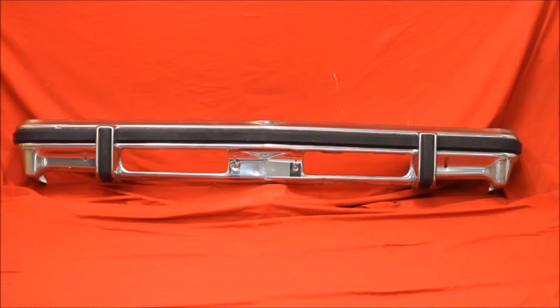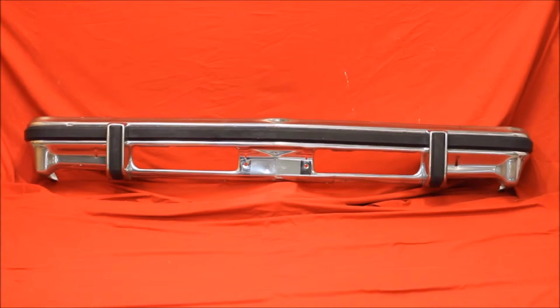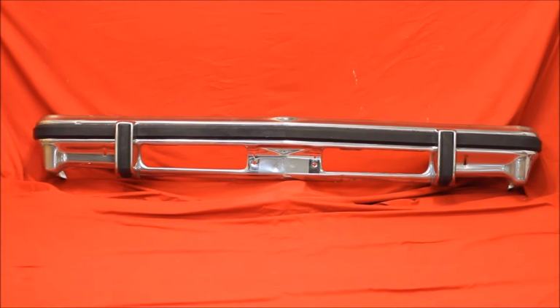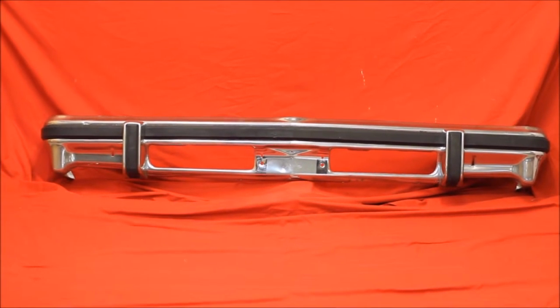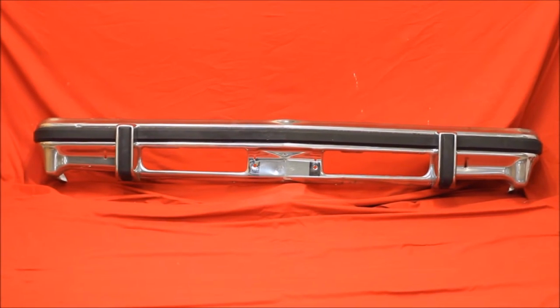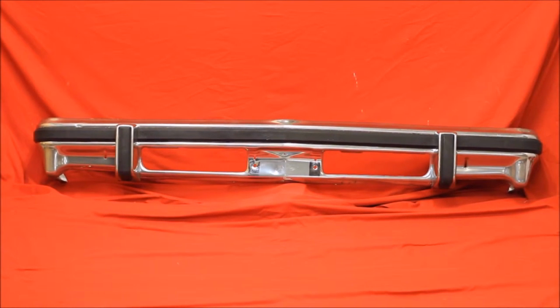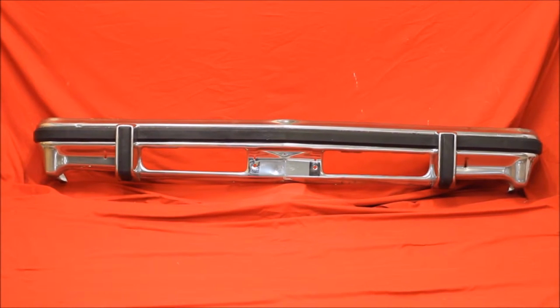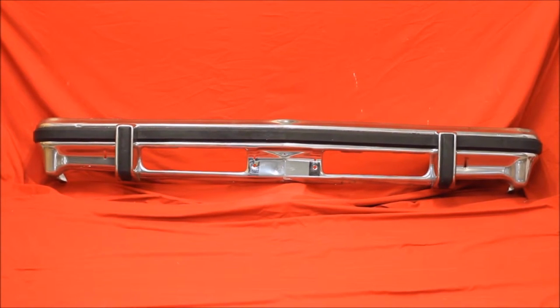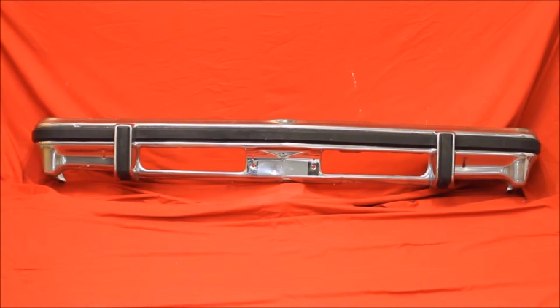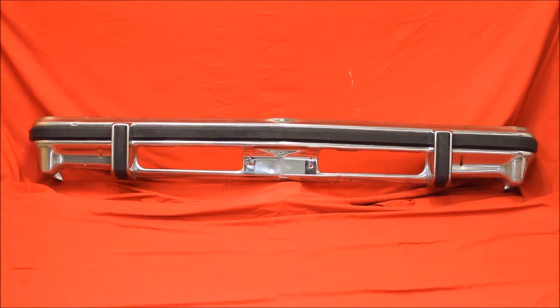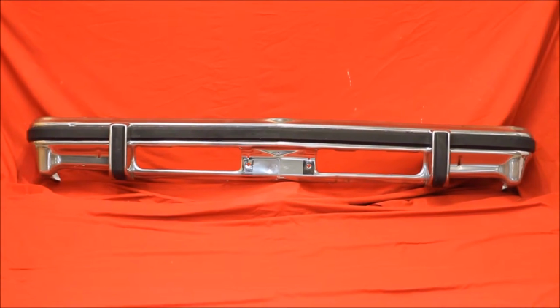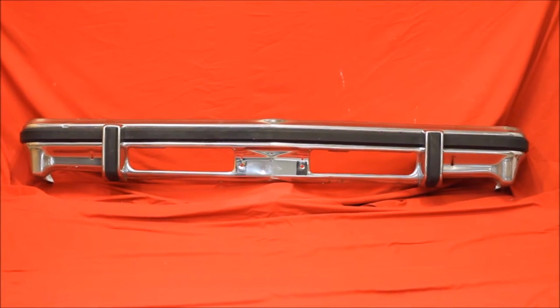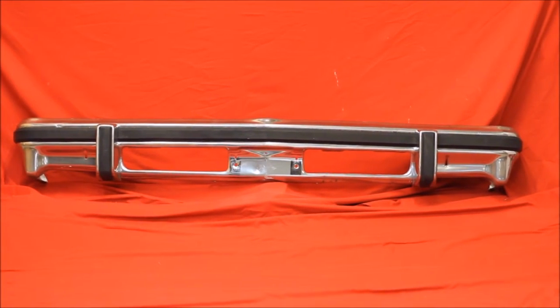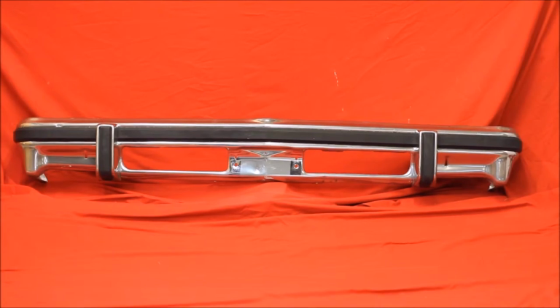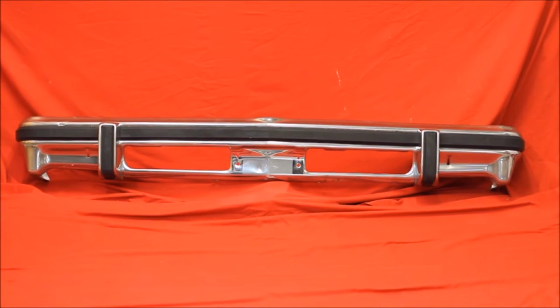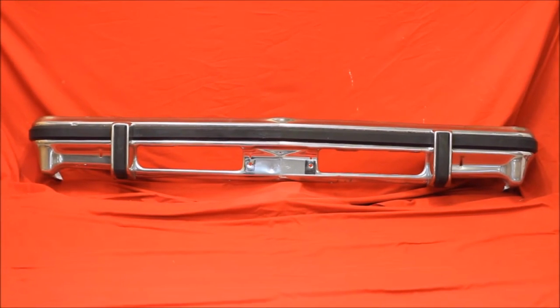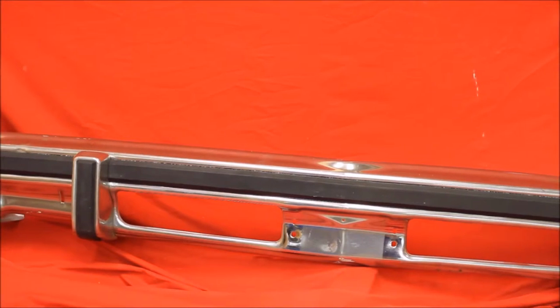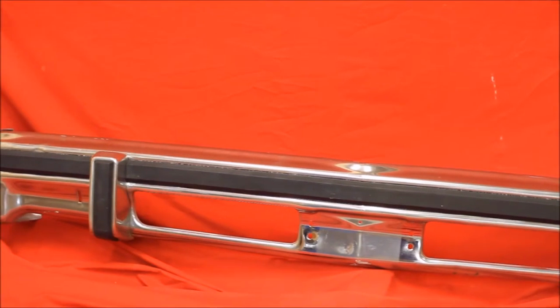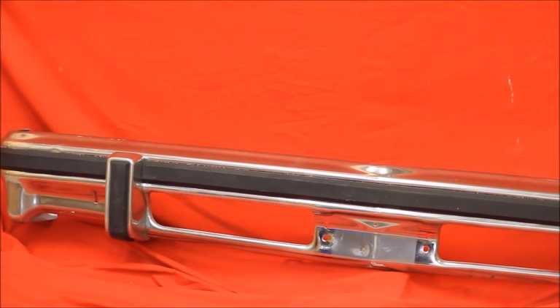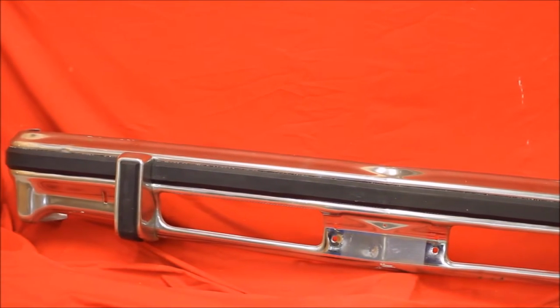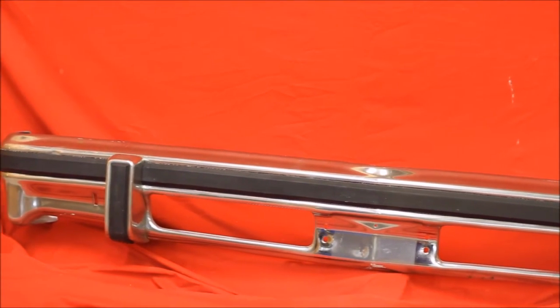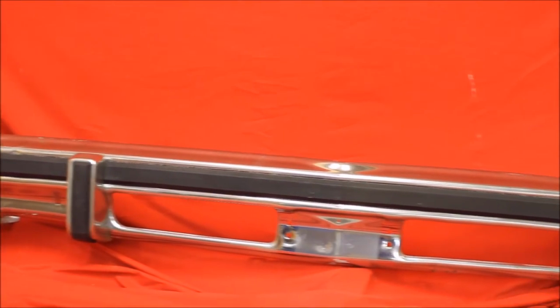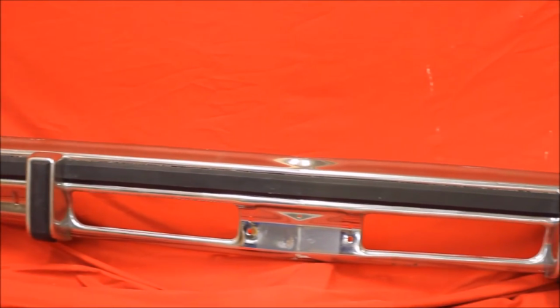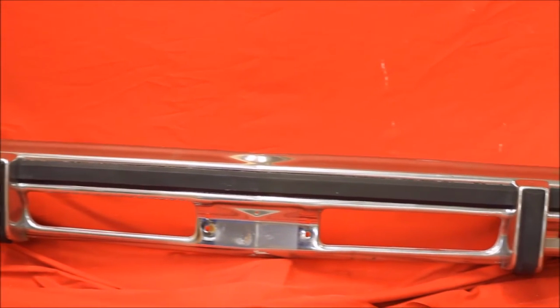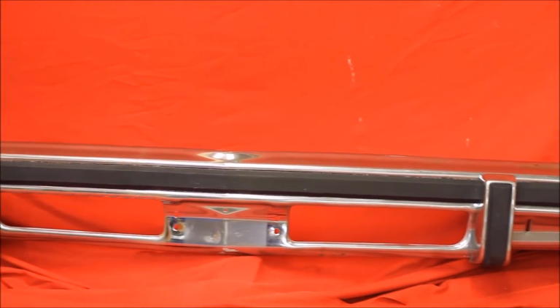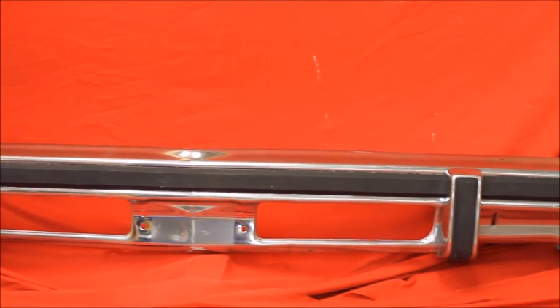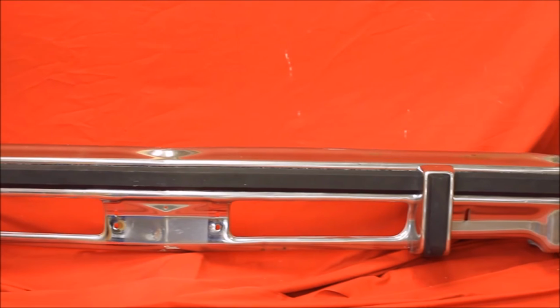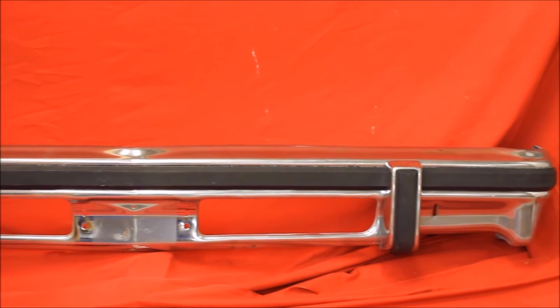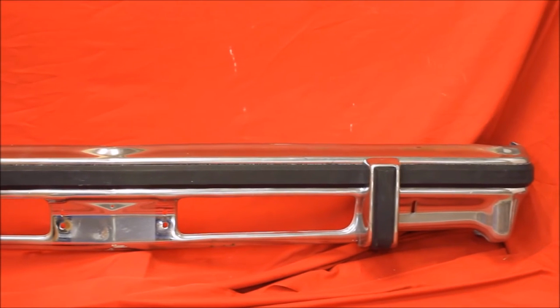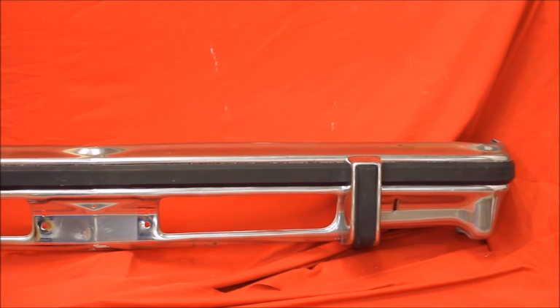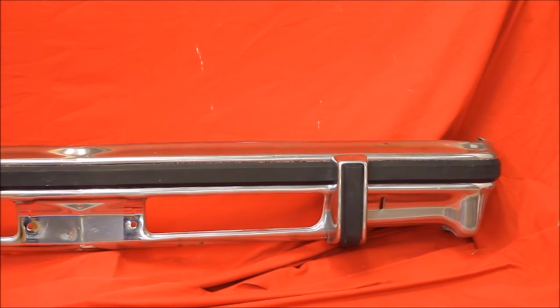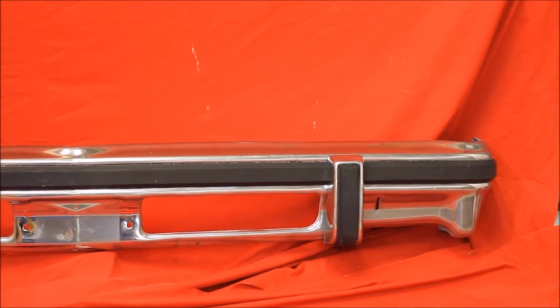Looking for a nice 76-77 Le Mans front bumper — a nice straight one with a real nice impact strip. Here's a close-up of that 76-77 Le Mans front bumper. Very nice used condition. It's not perfect, but it's awful nice.